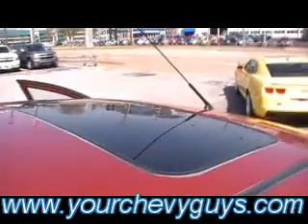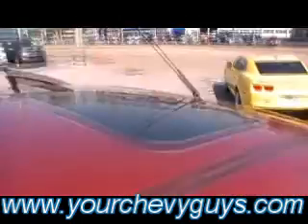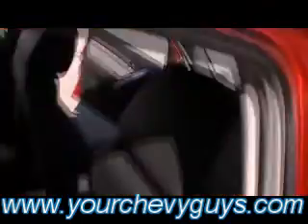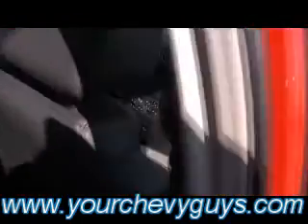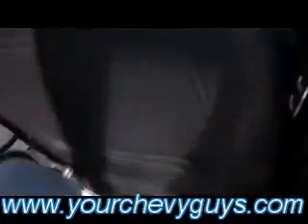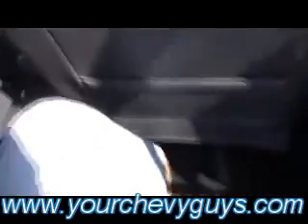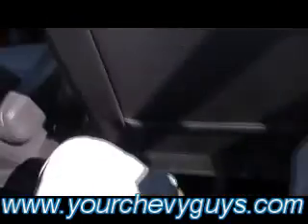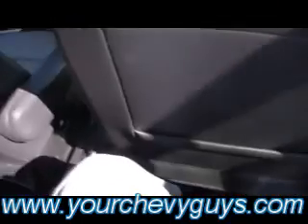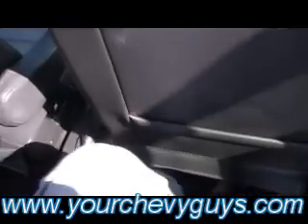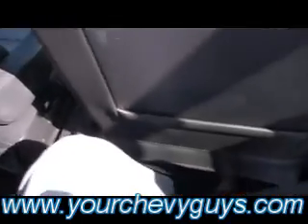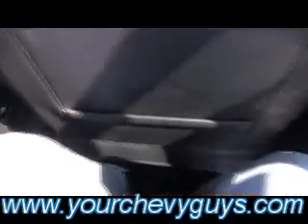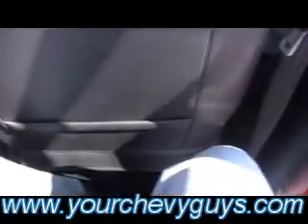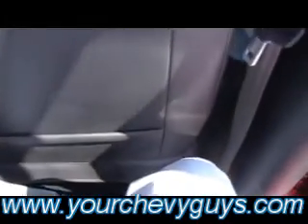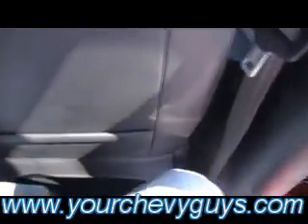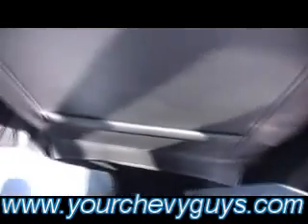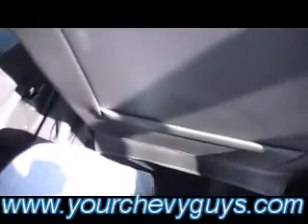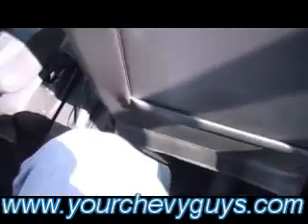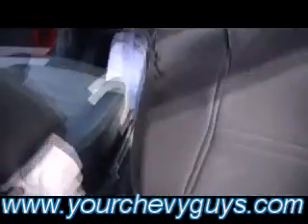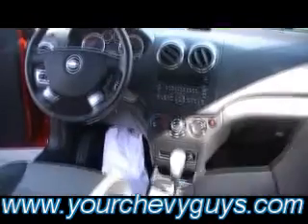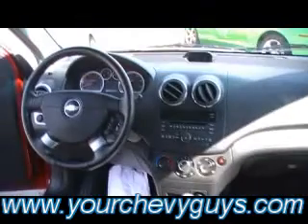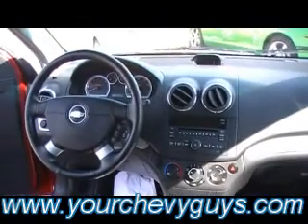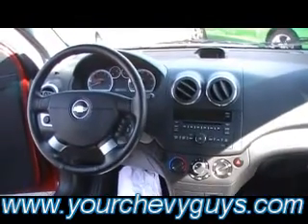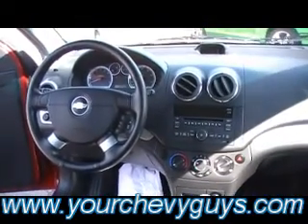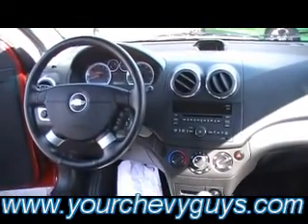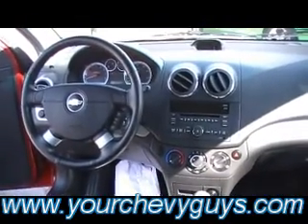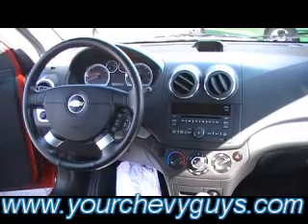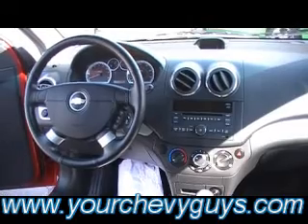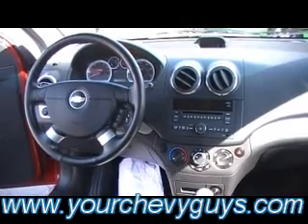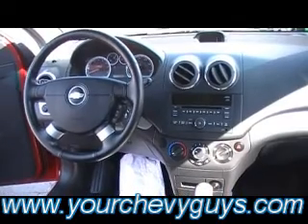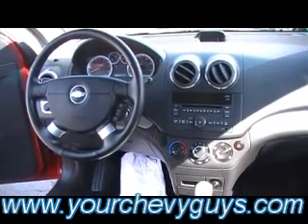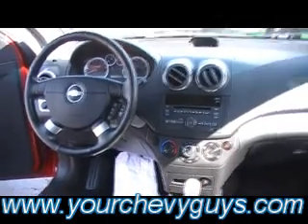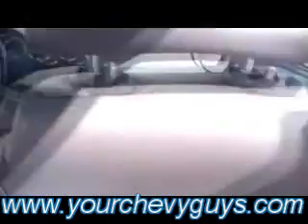And a sunroof in a Chevy Aveo! I'm going to hop in so you can see just how much leg room is in the back seat. Looky there — comfortable, convenient, incredible fuel economy, and fun to drive.